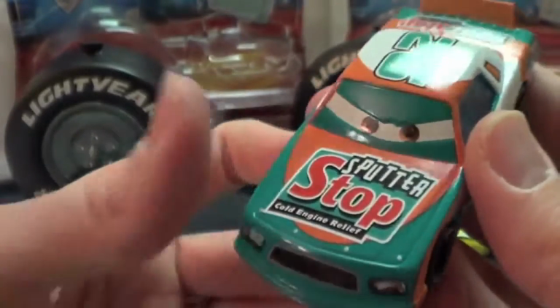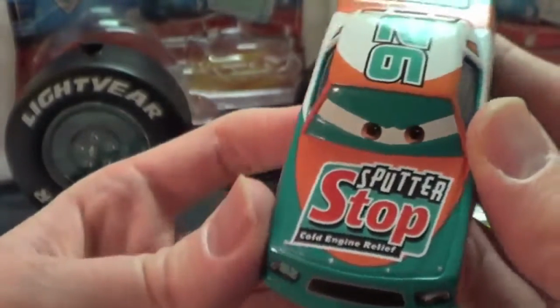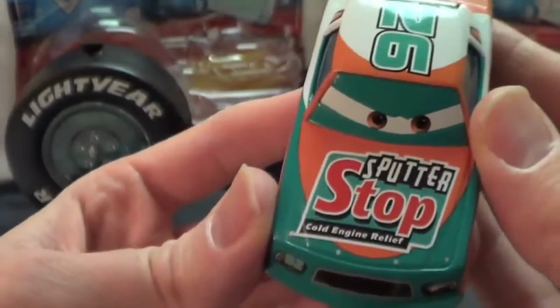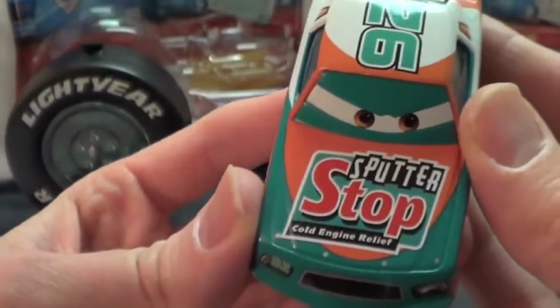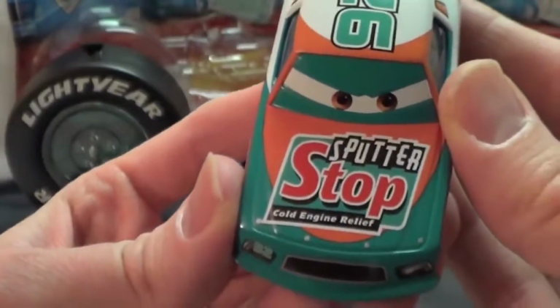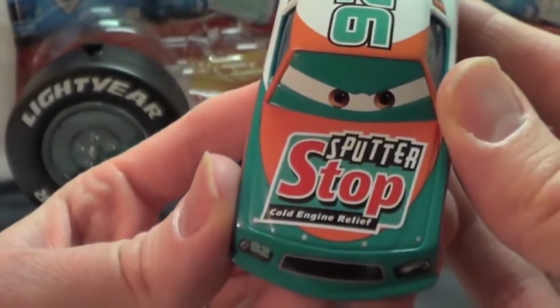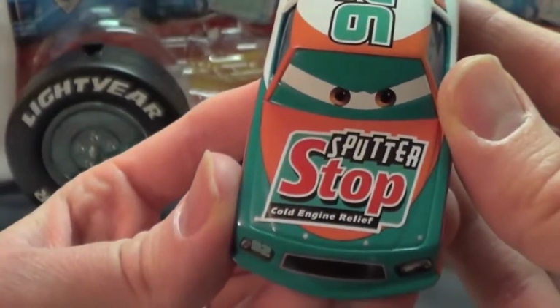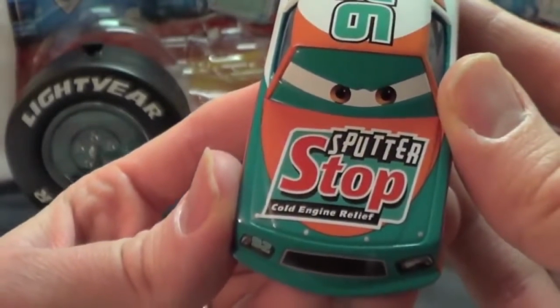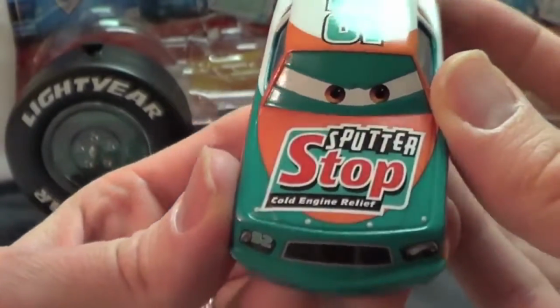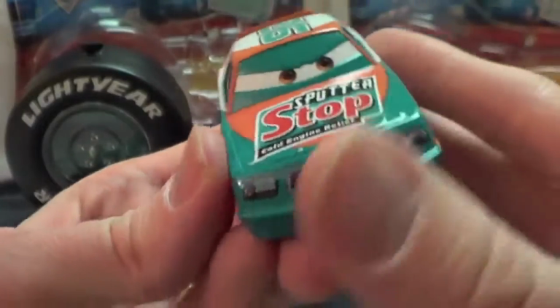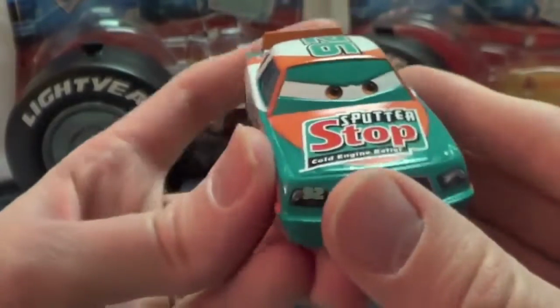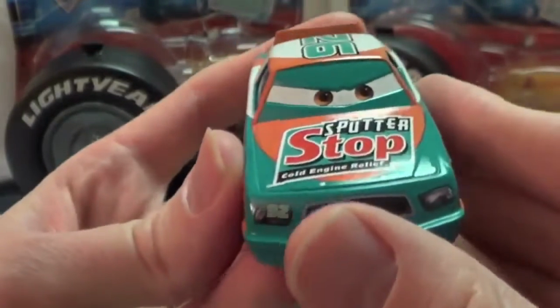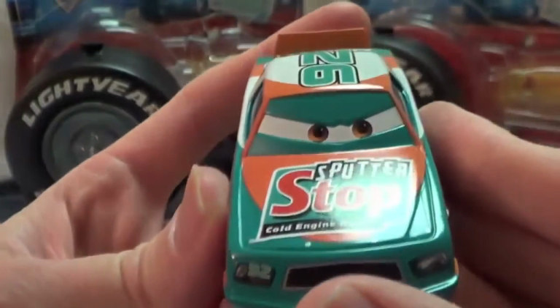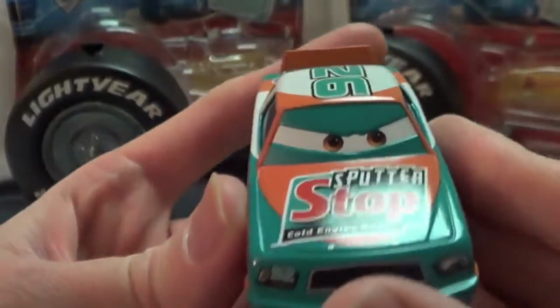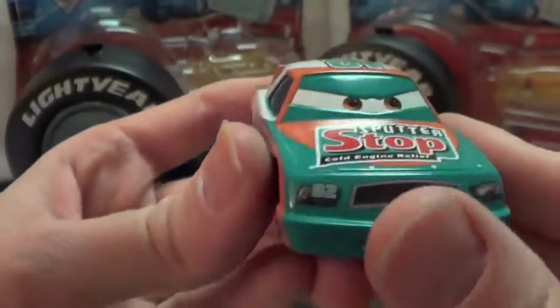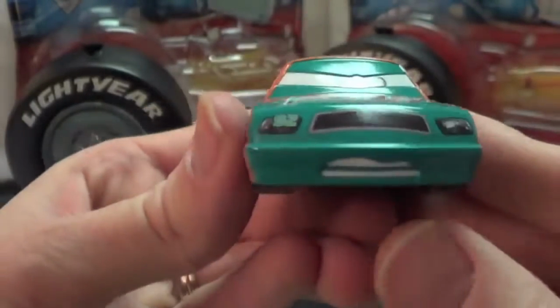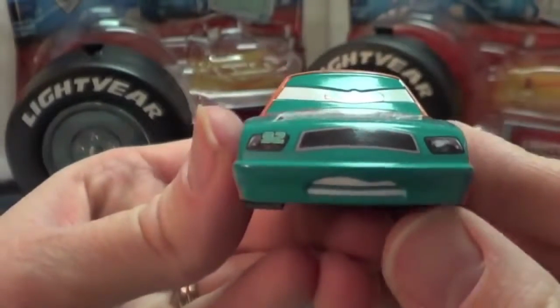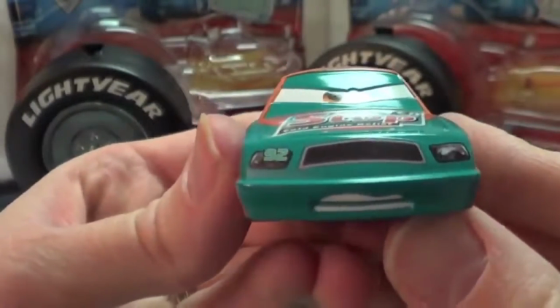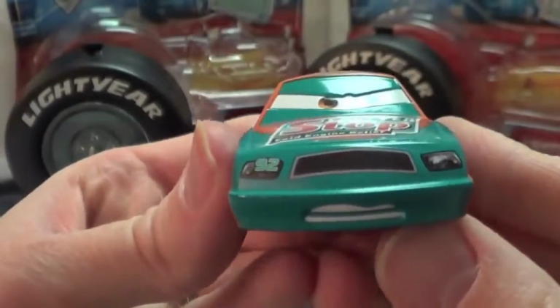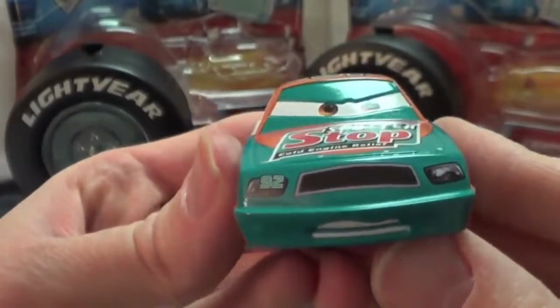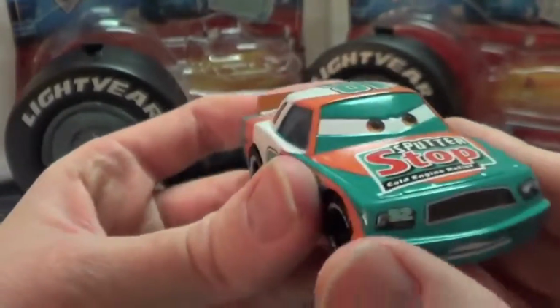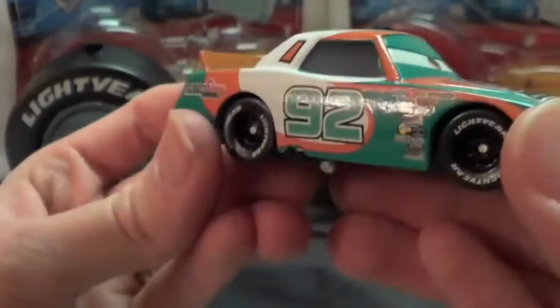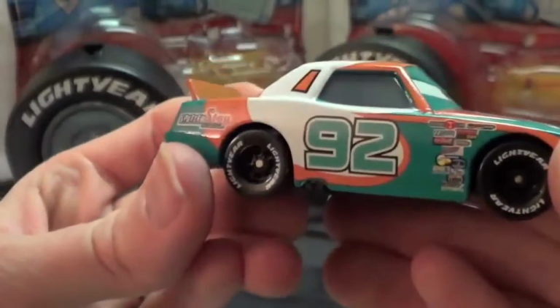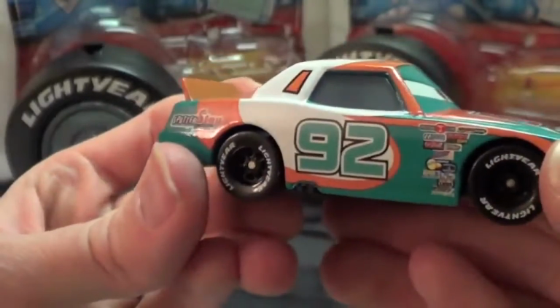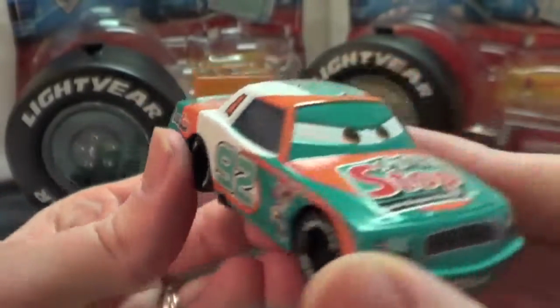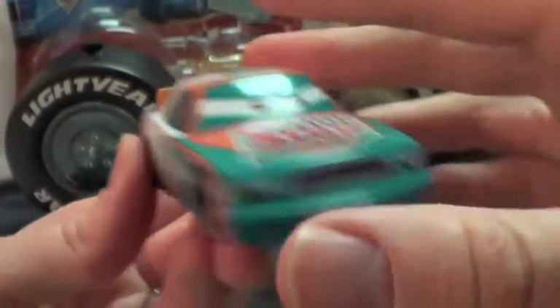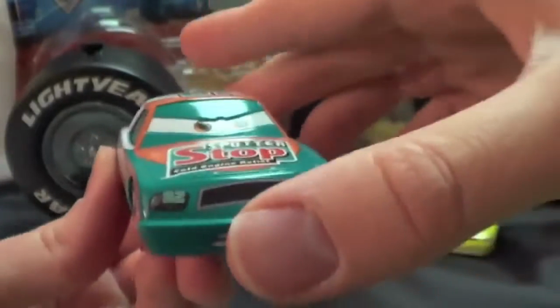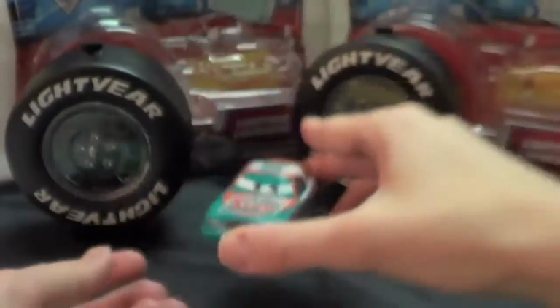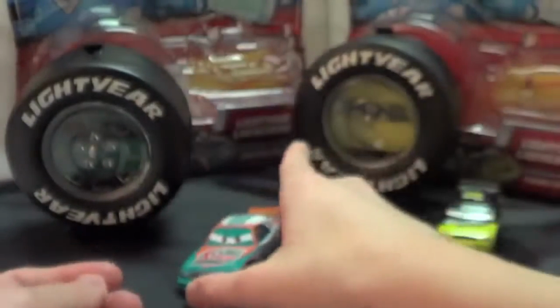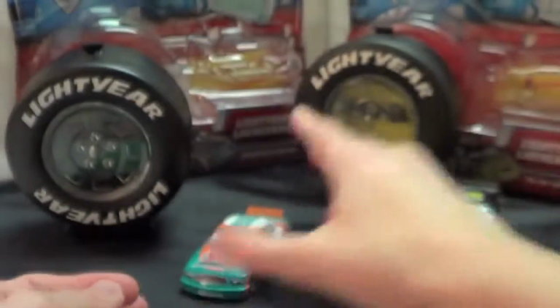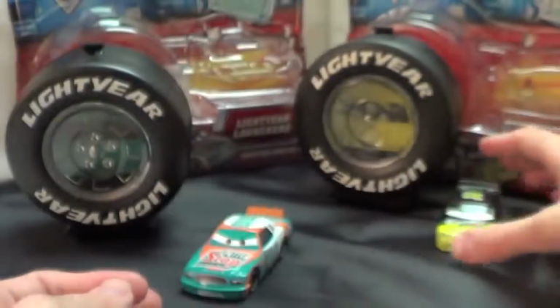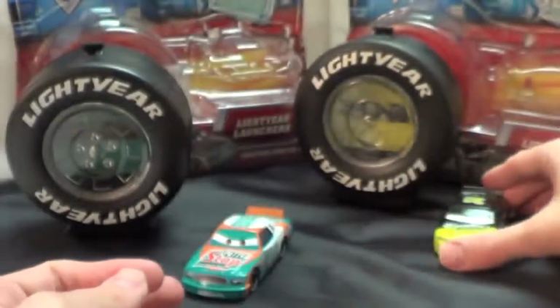That's Reed Sputter Stop, Cold Engine Relief. I really like him. Brown eyes, nice little grimace here. He is really cool.